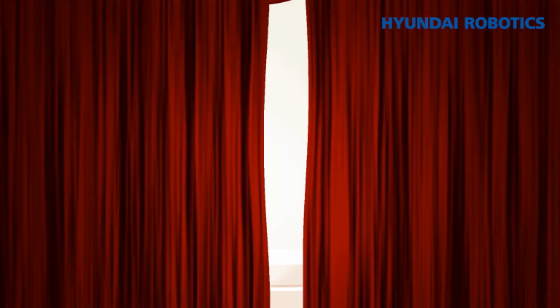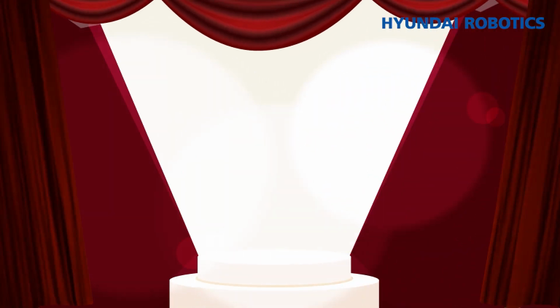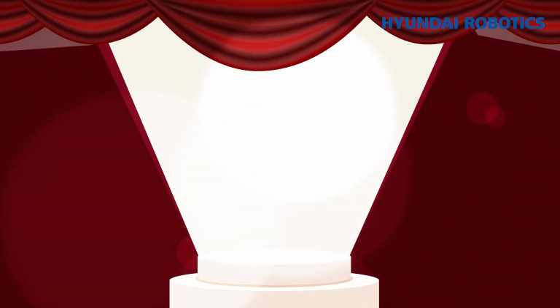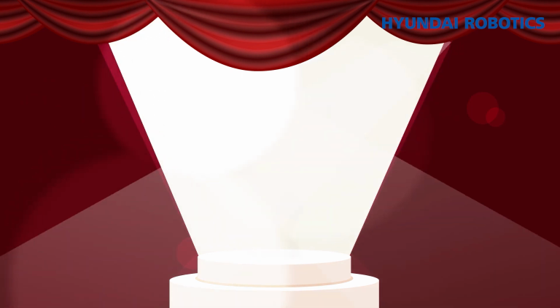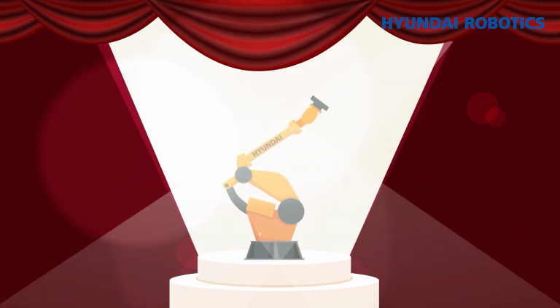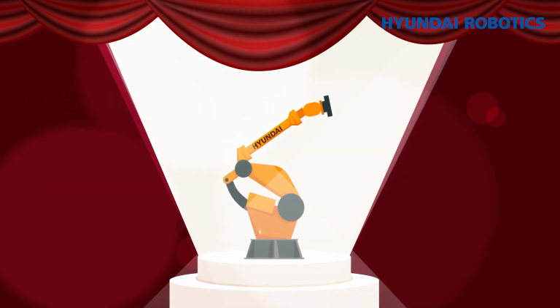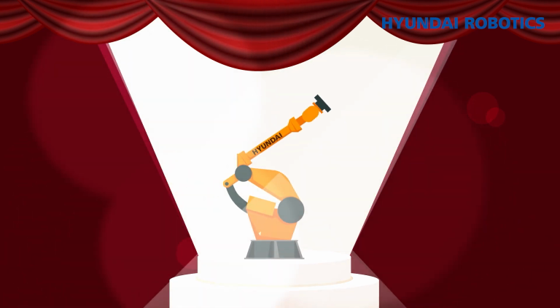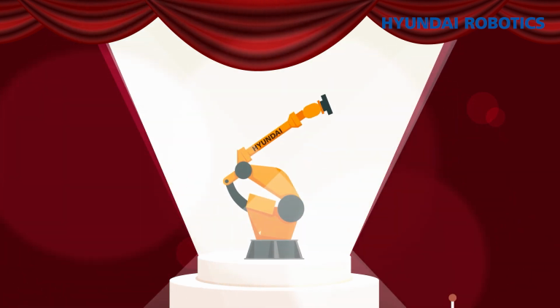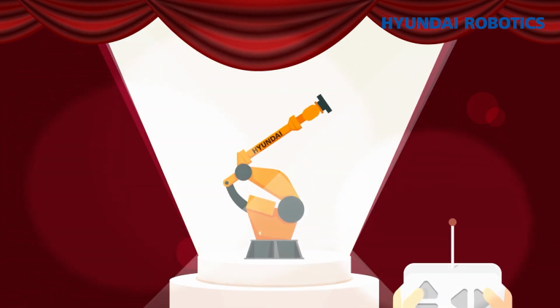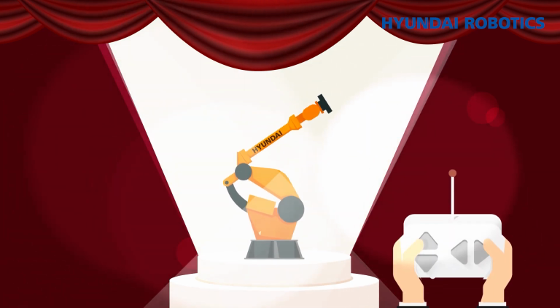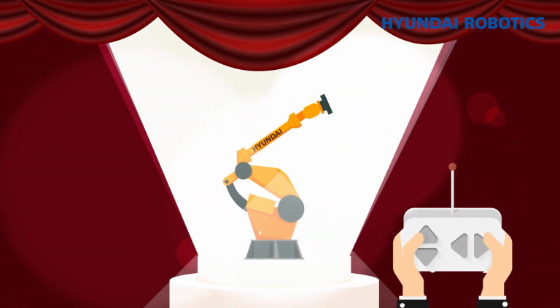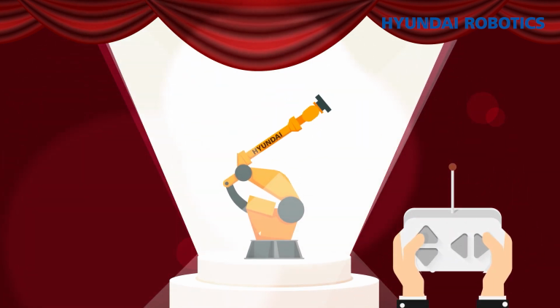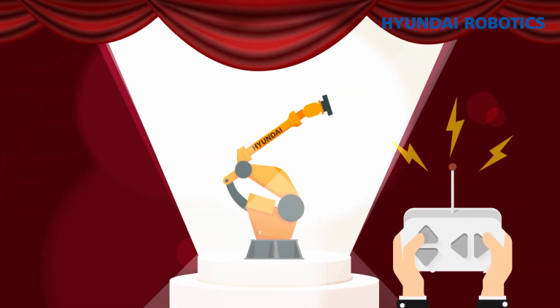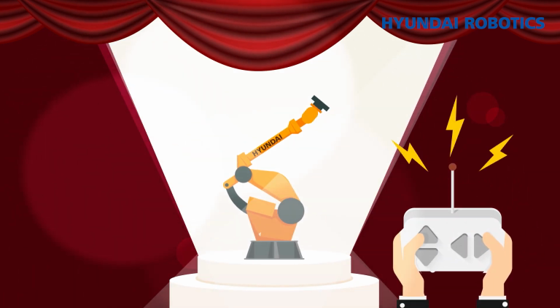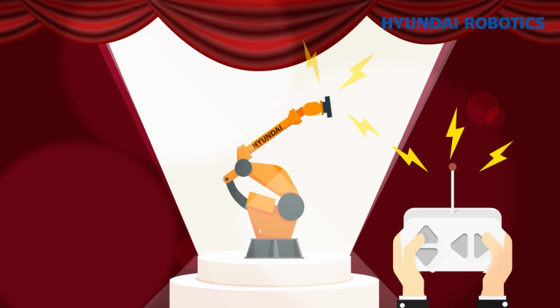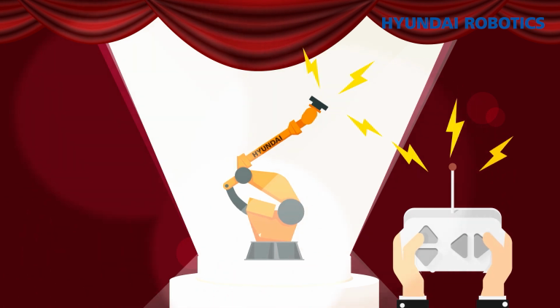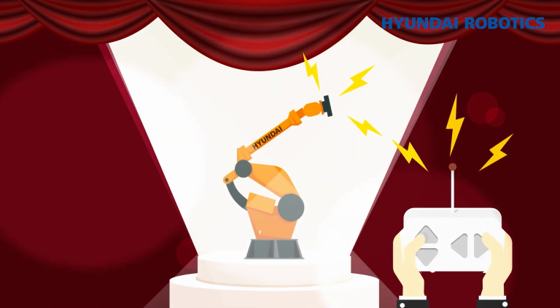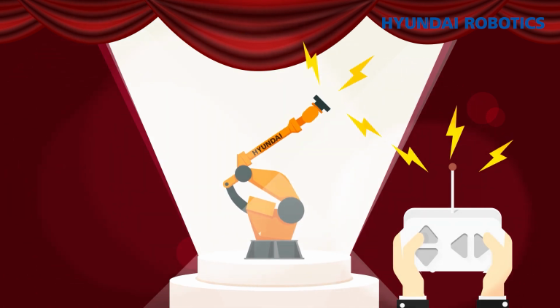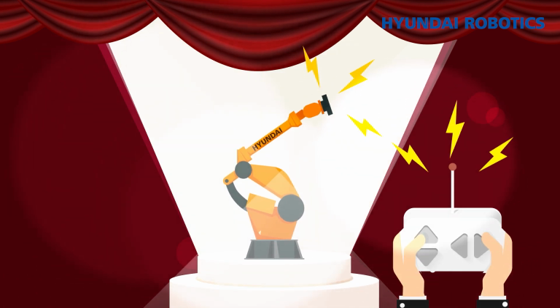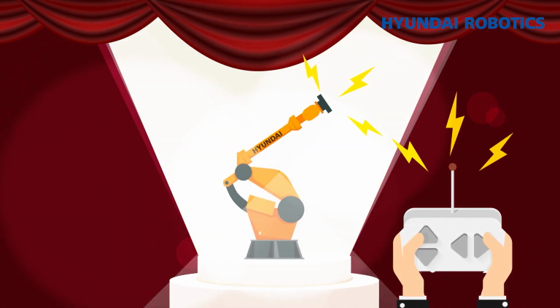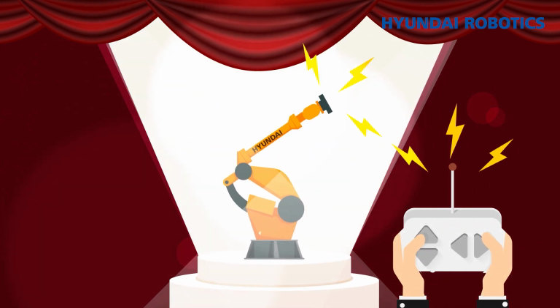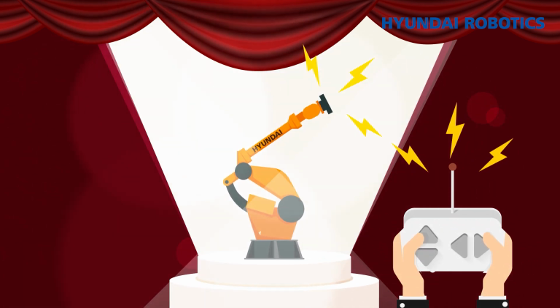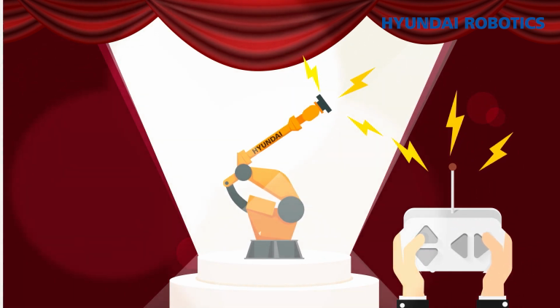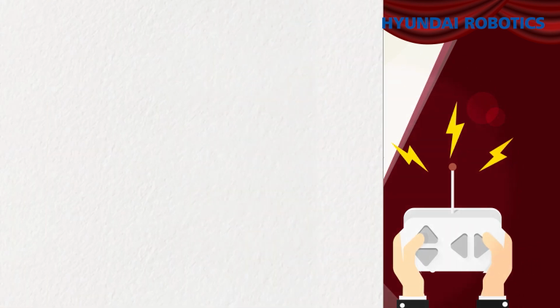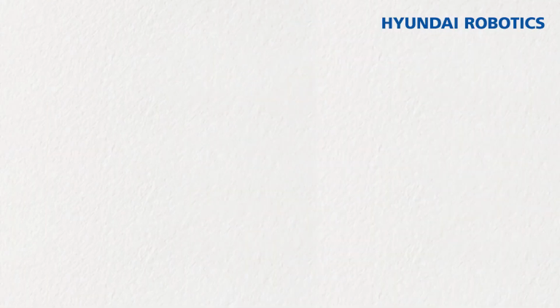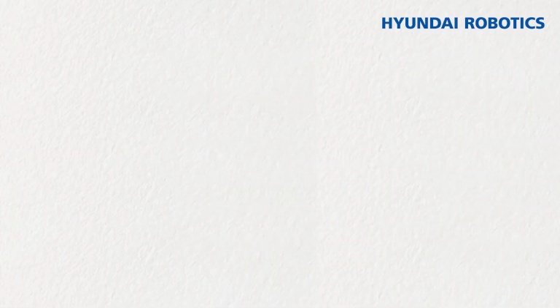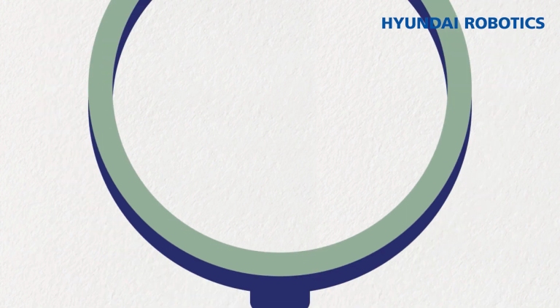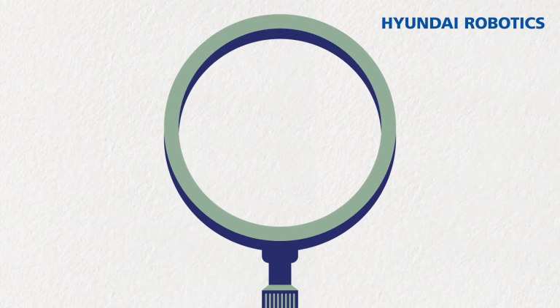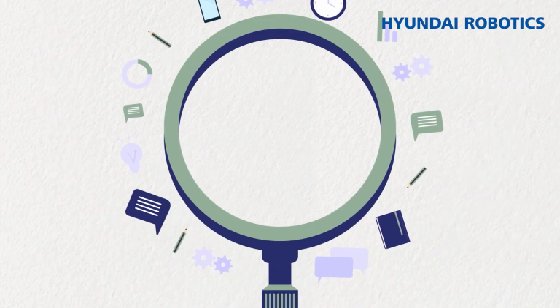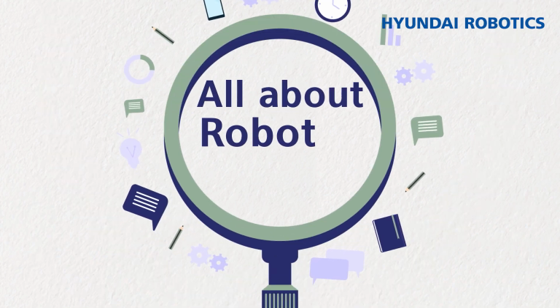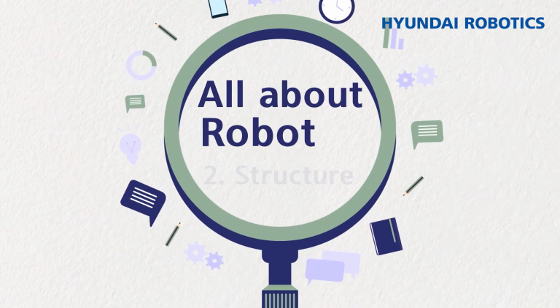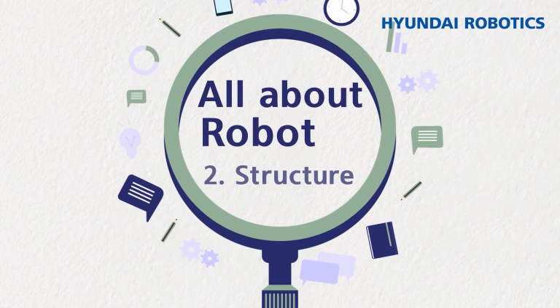Self-automated and task-performing robot — how does it operate? We will learn about the structures and principles of robots today. All About Robot, Lesson 2: Structure.